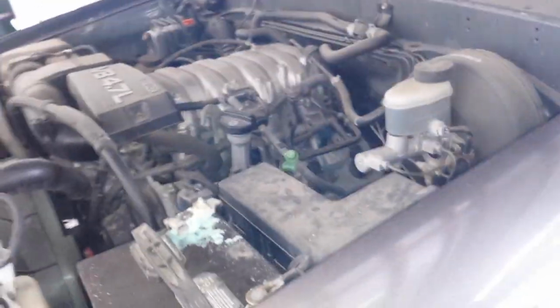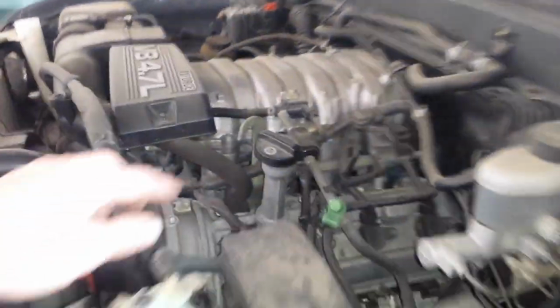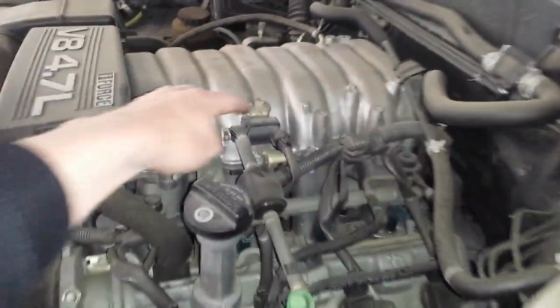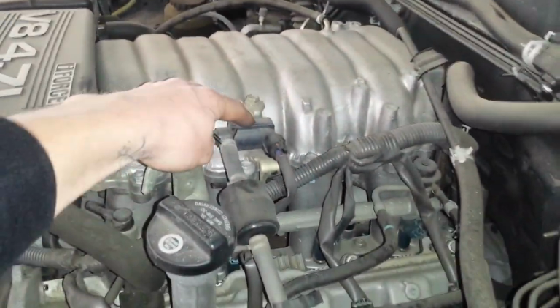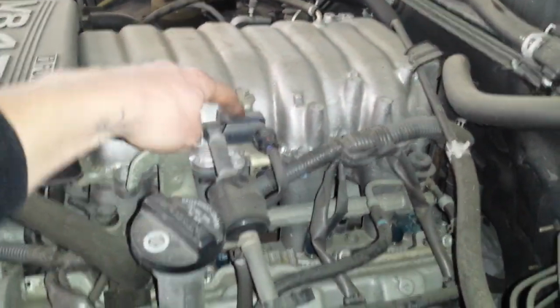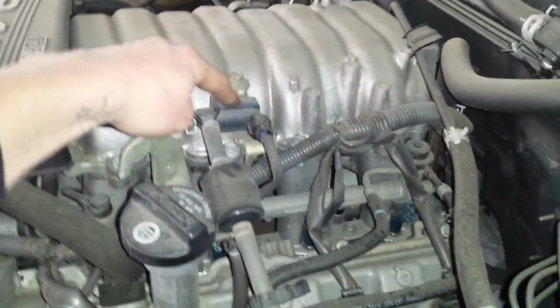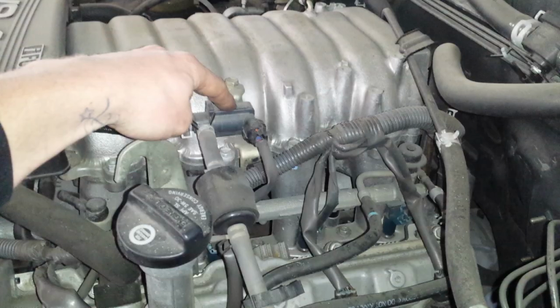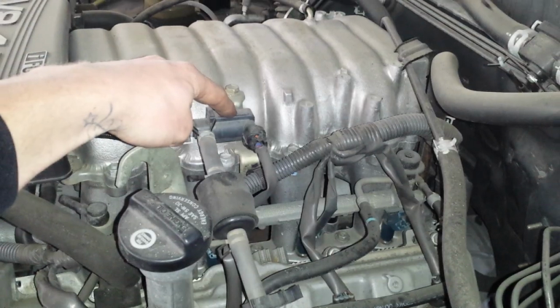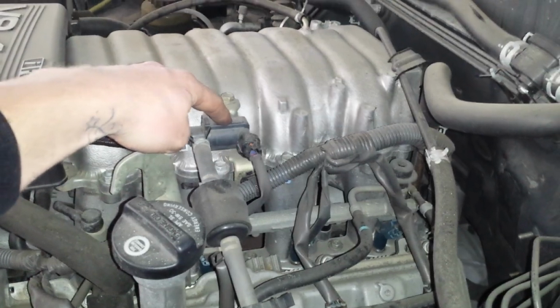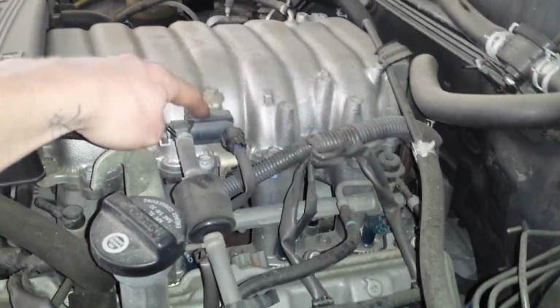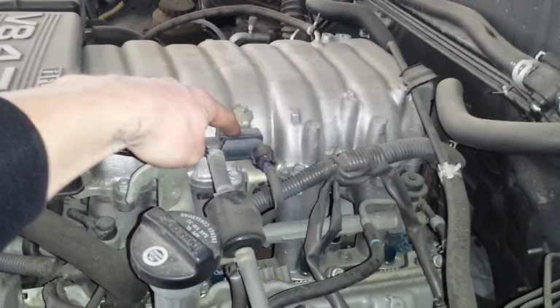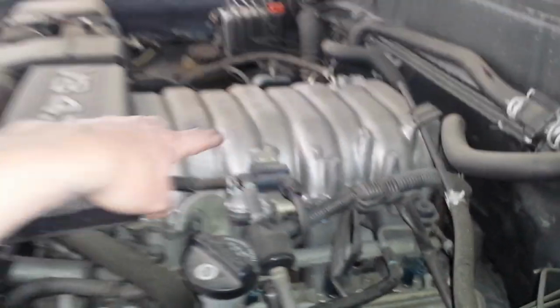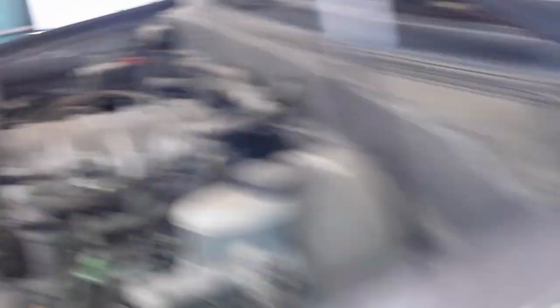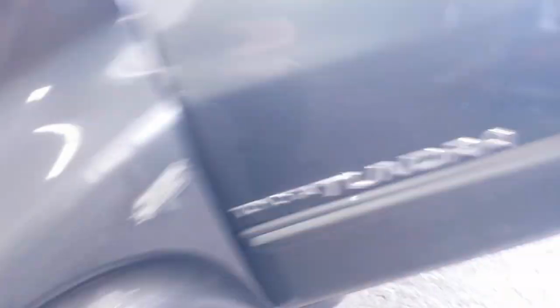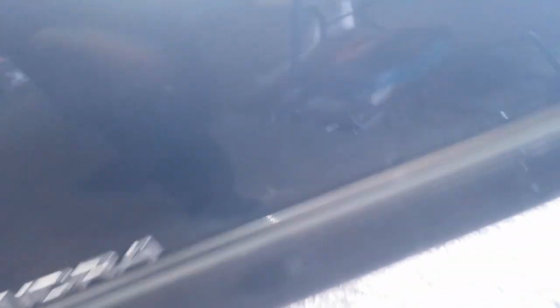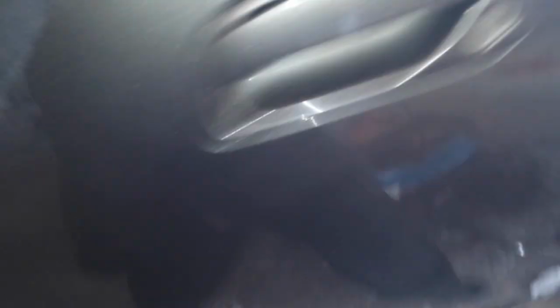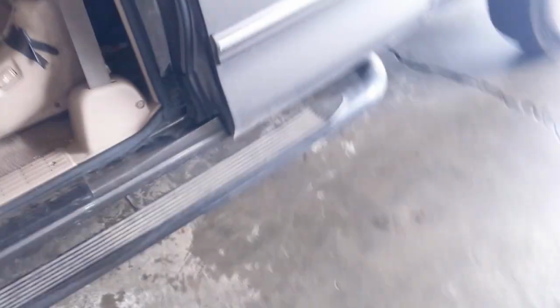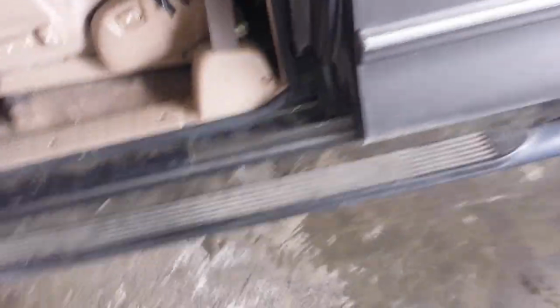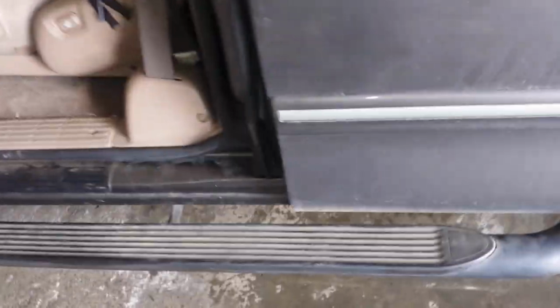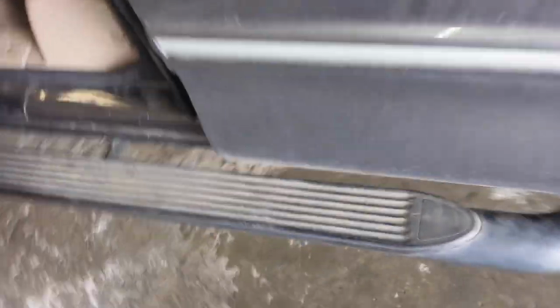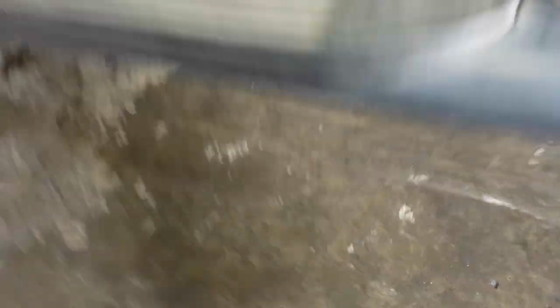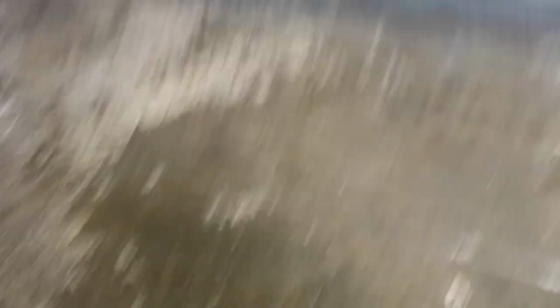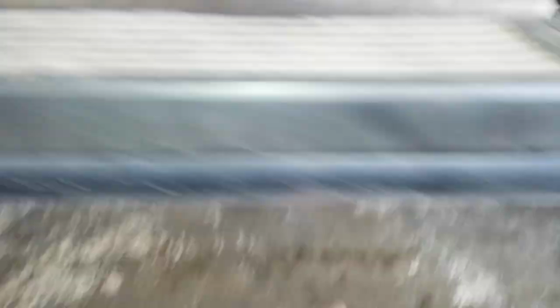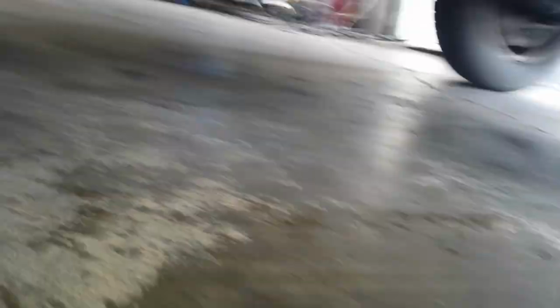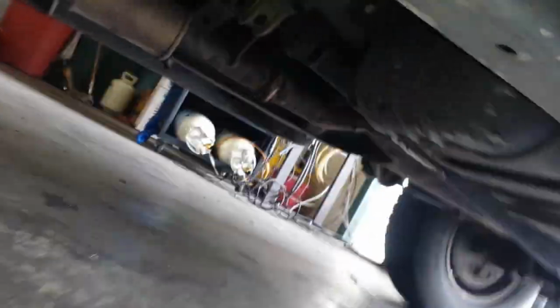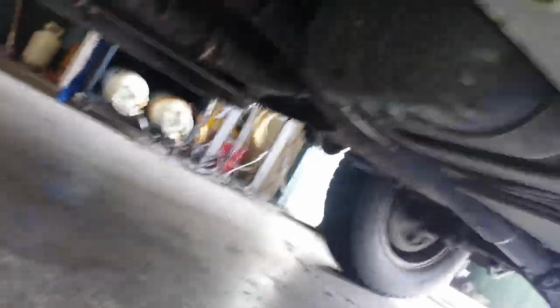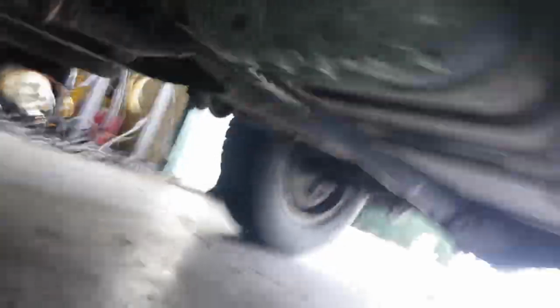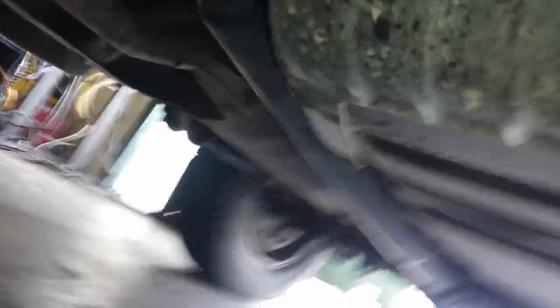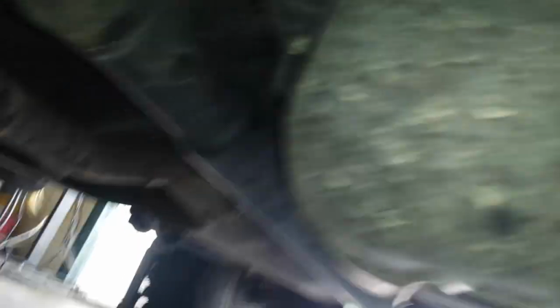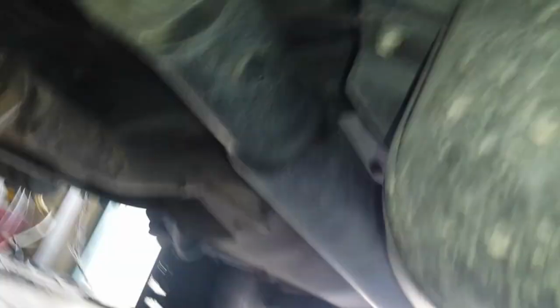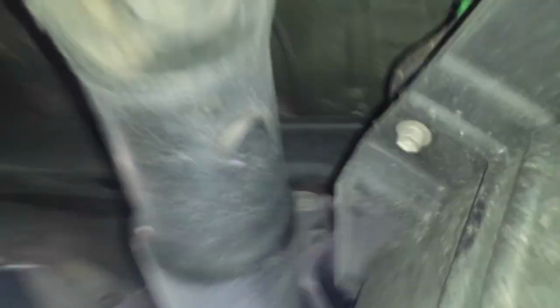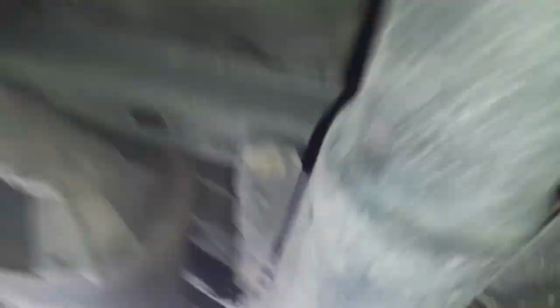So we have canister purge or vent — this is a canister VSV. There's a second VSV on the EVAP canister. That would be a pressure release, I believe.